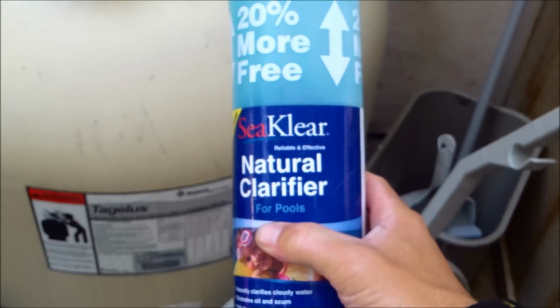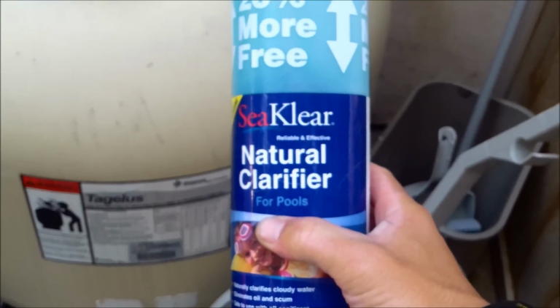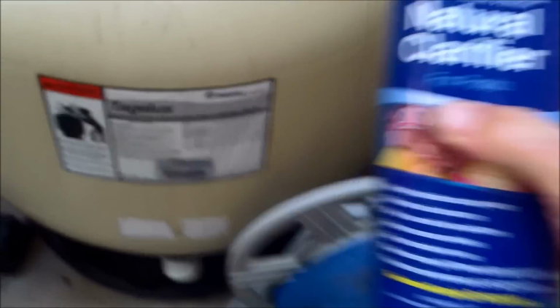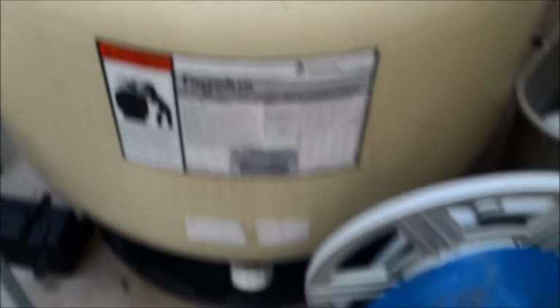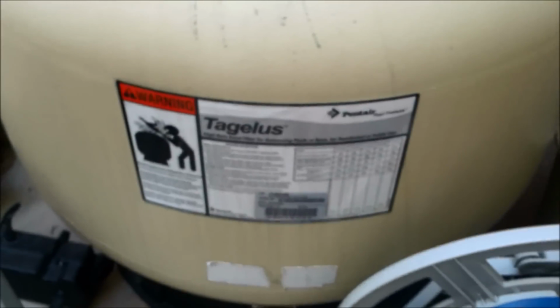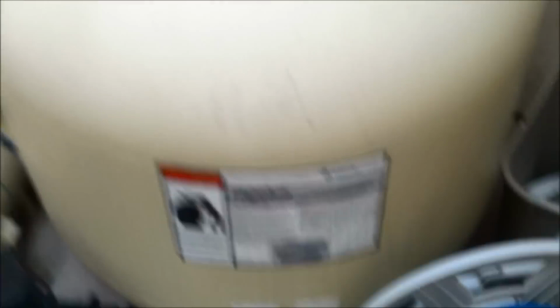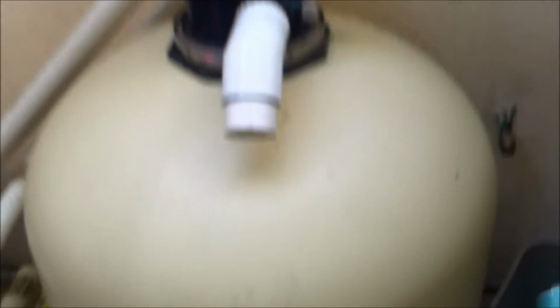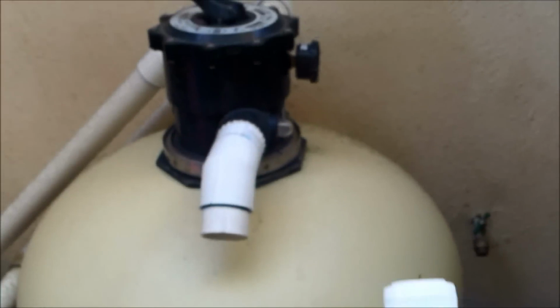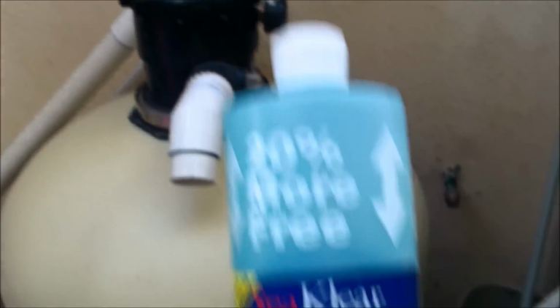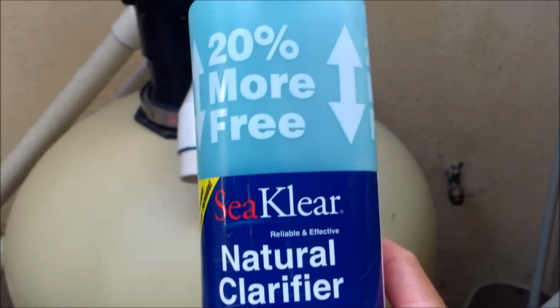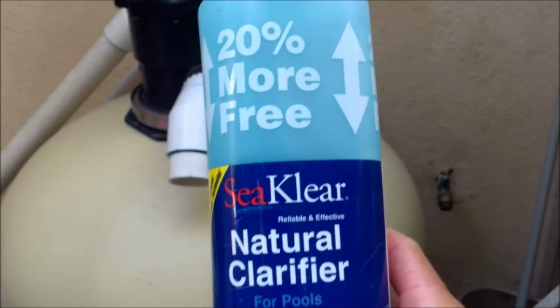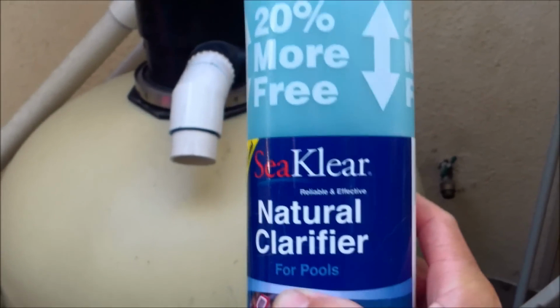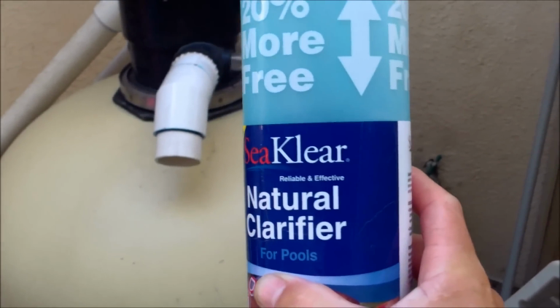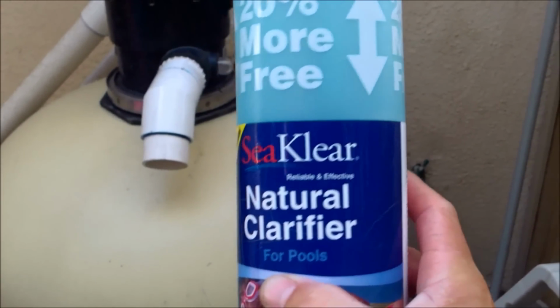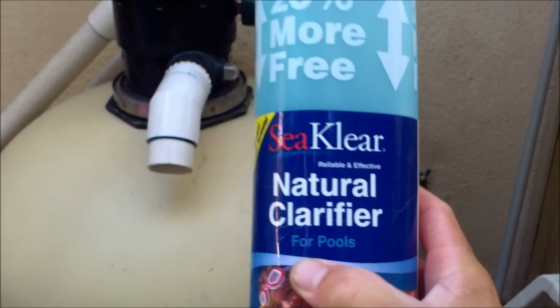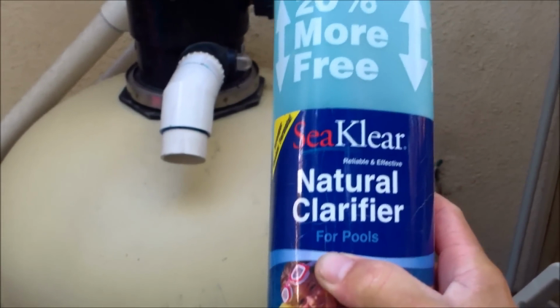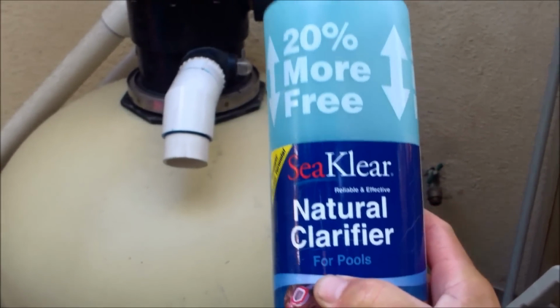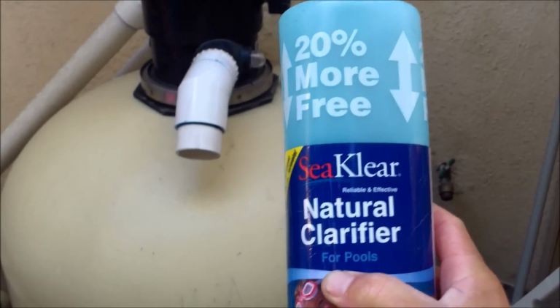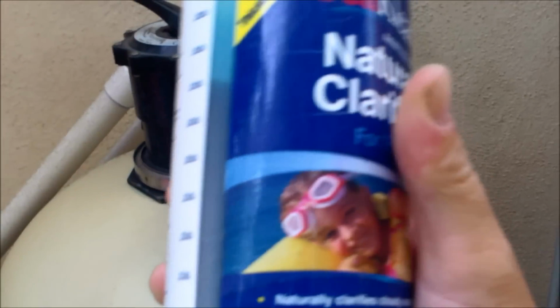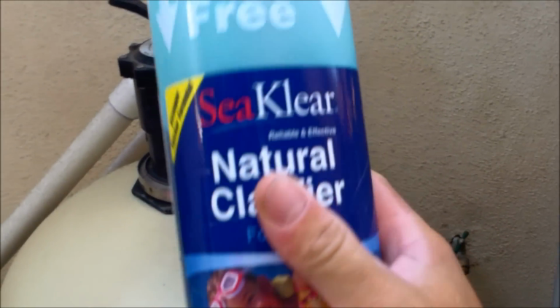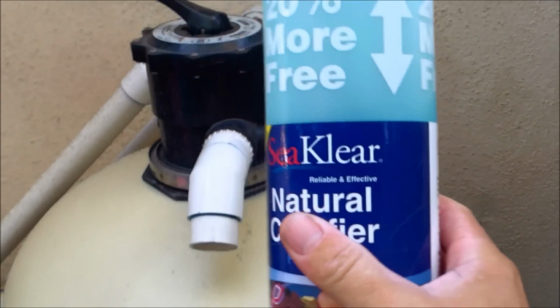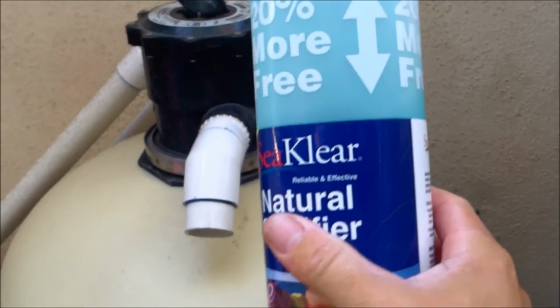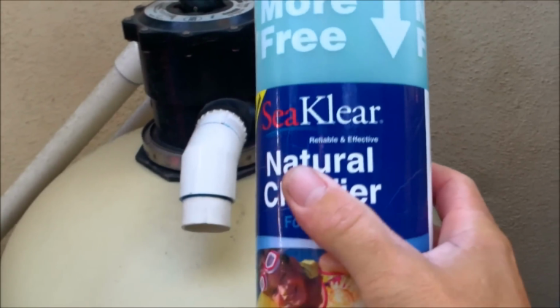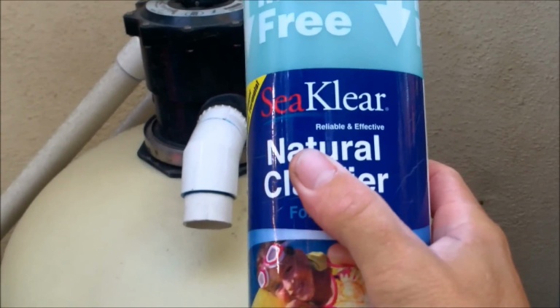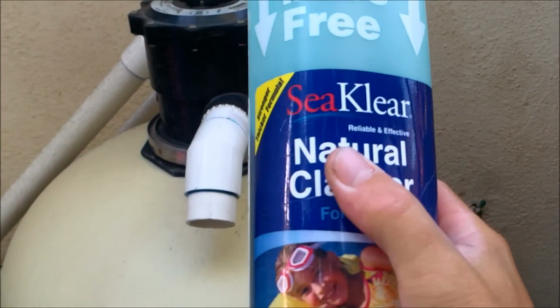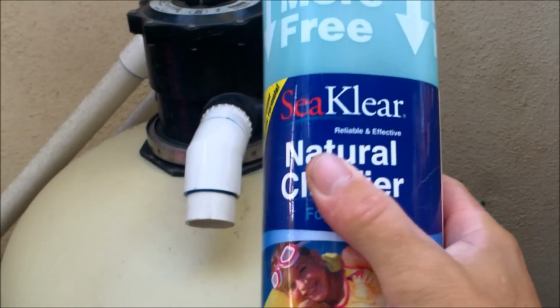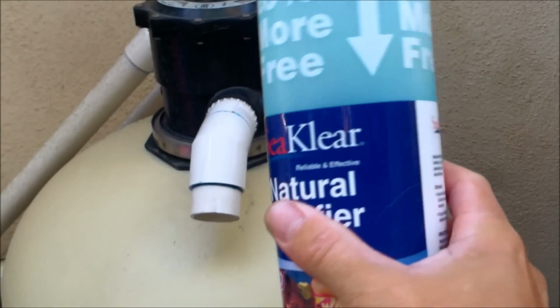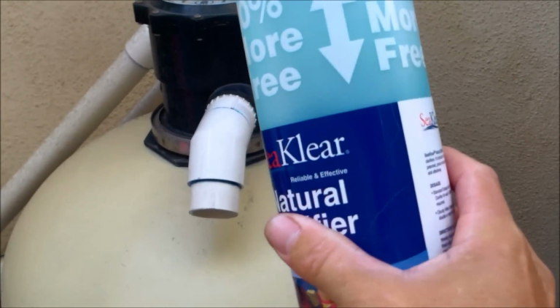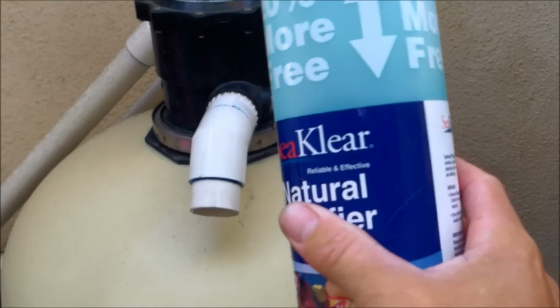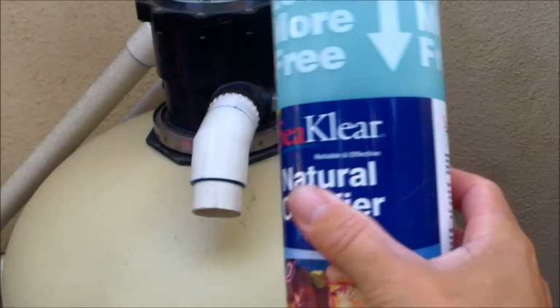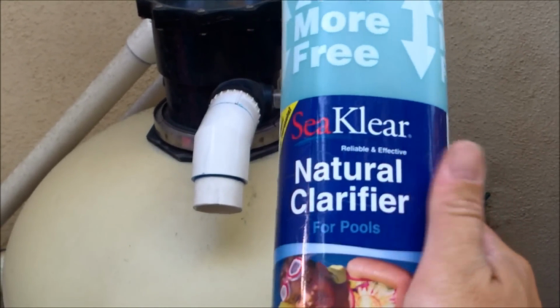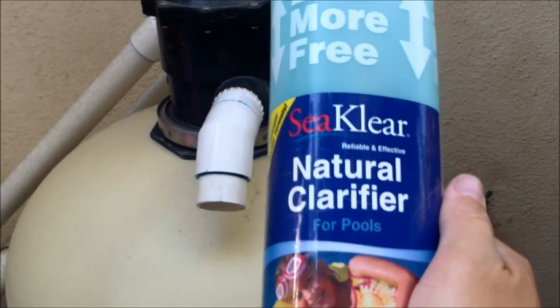If you have a sand filter like this one here, the clarifier will work as a flock agent and kind of clump the organic material together to help it filter better. This helps a lot to bring the organic debris together and through the sand filter and allow it to trap the debris.